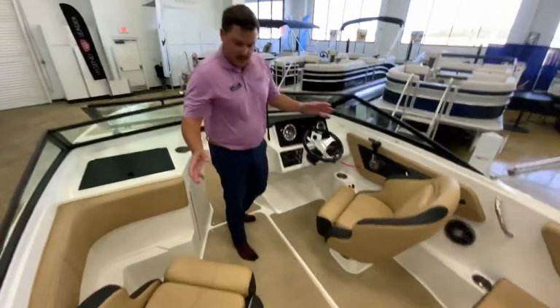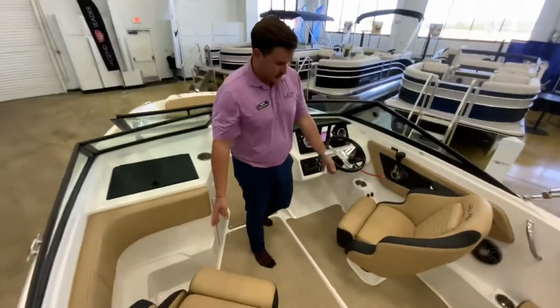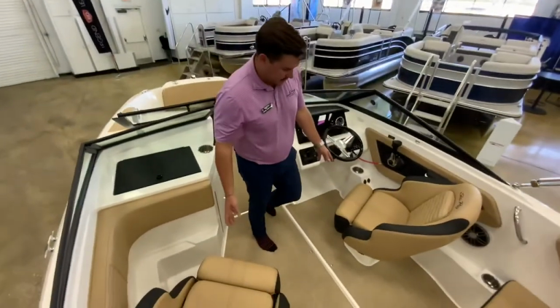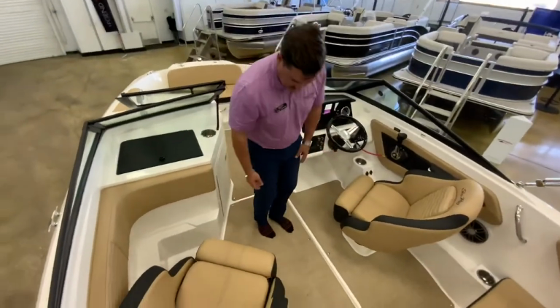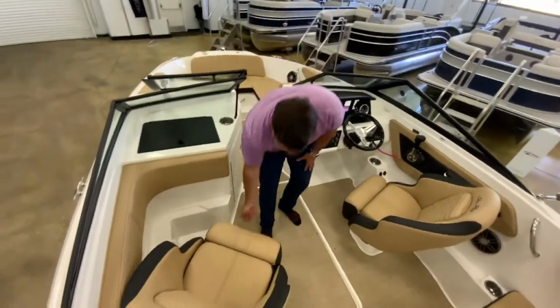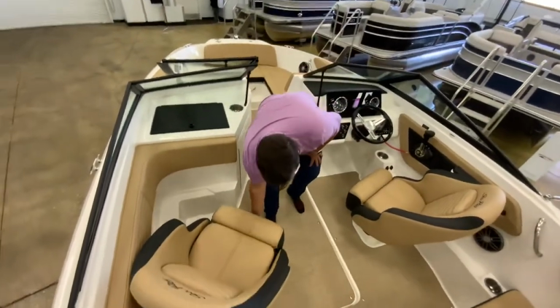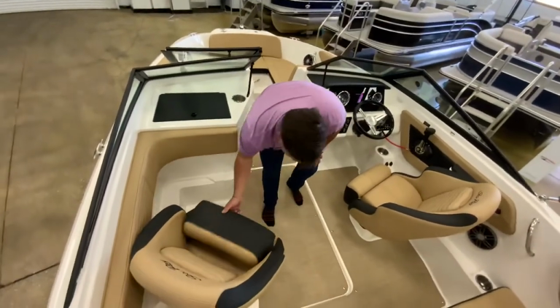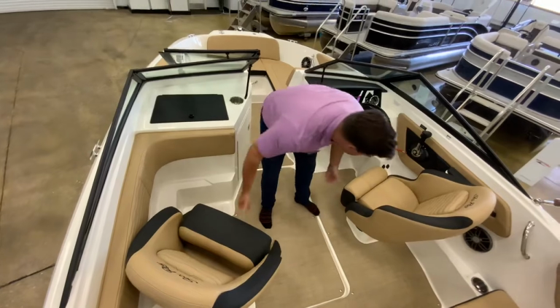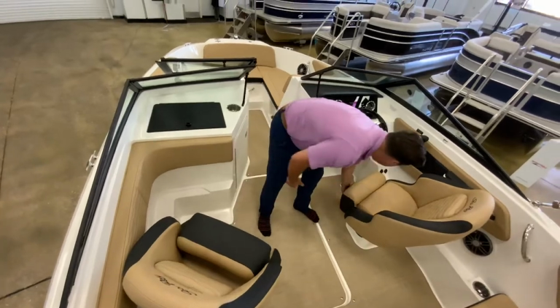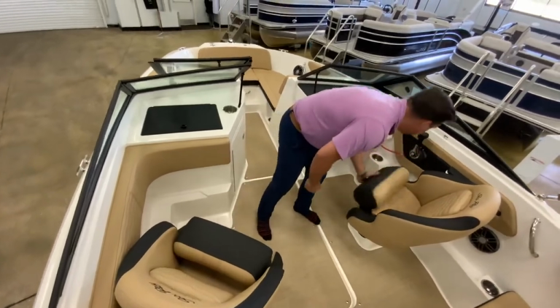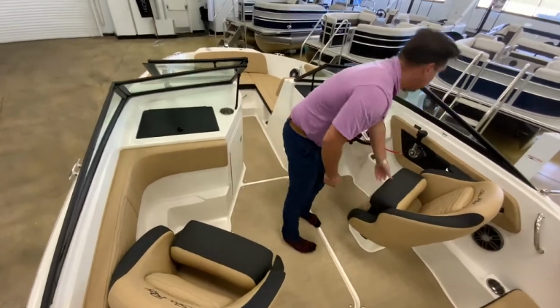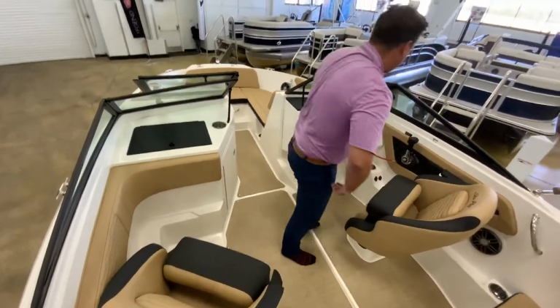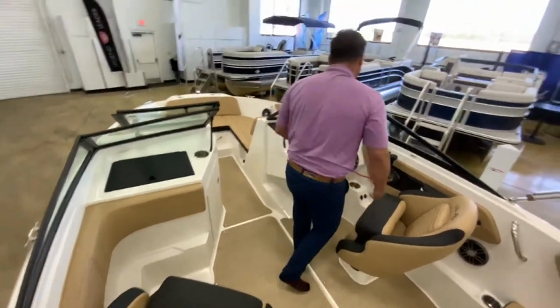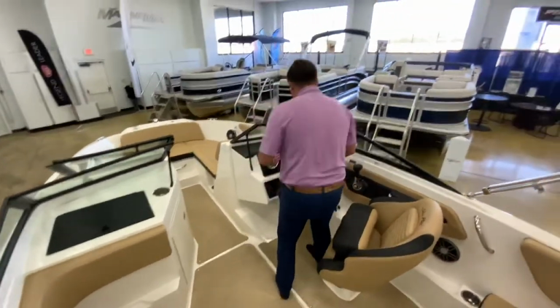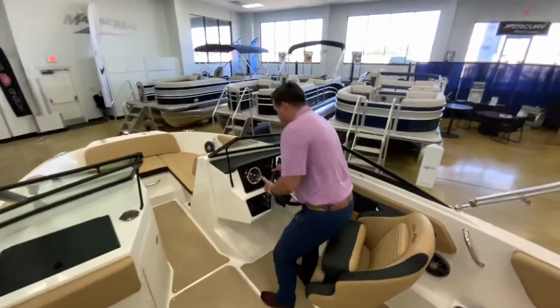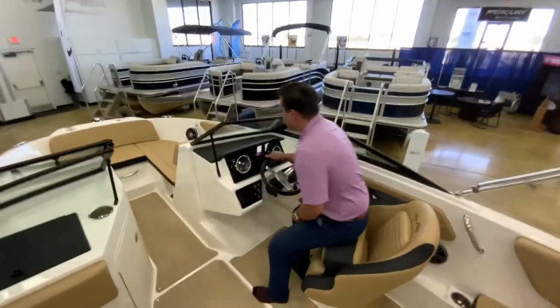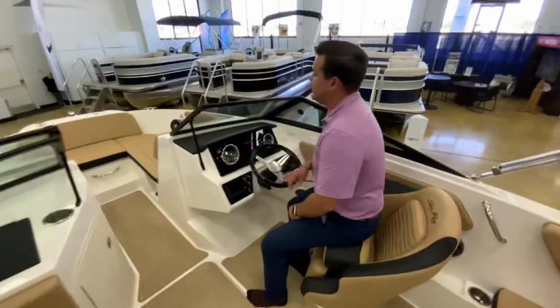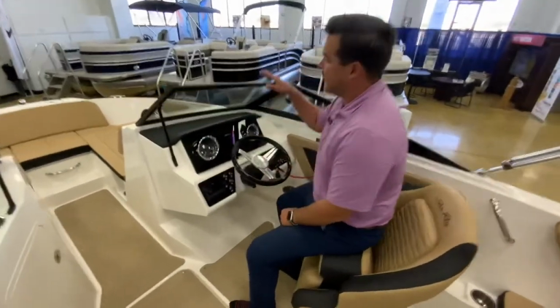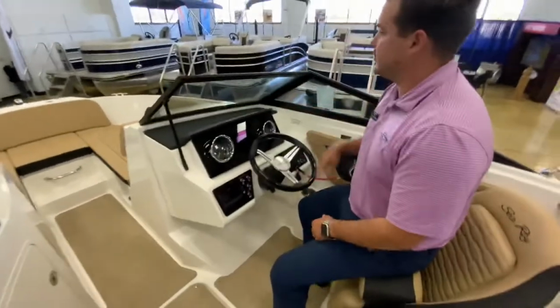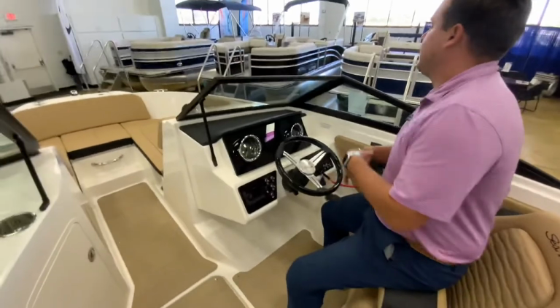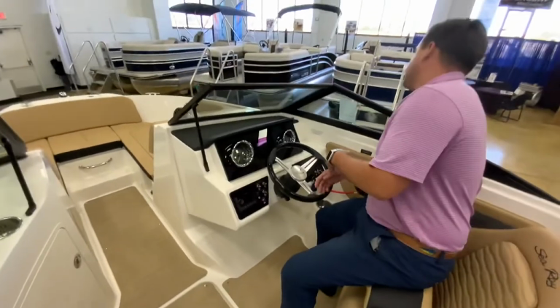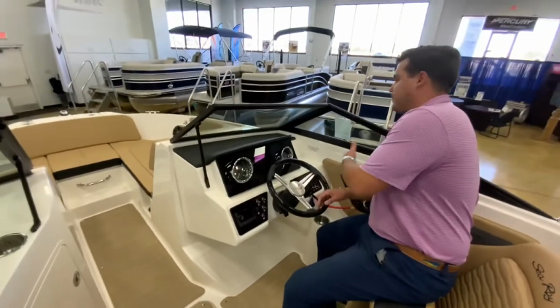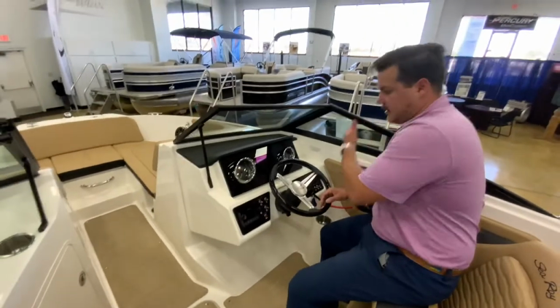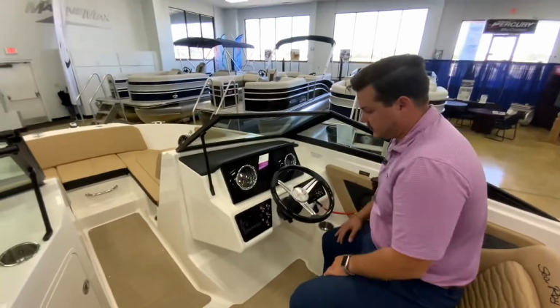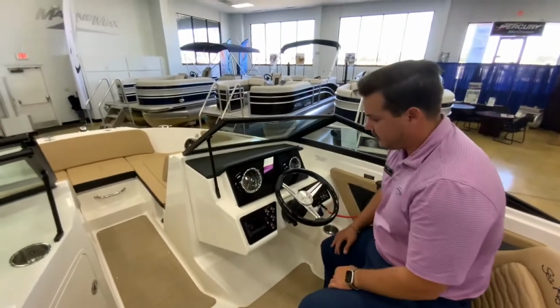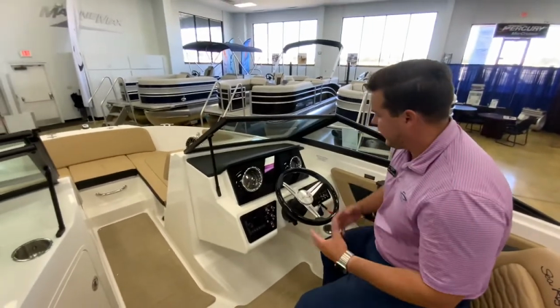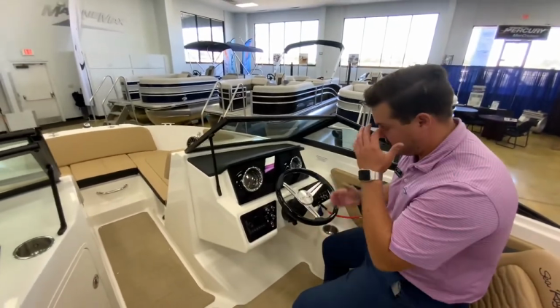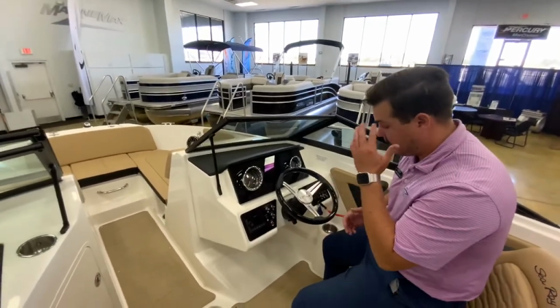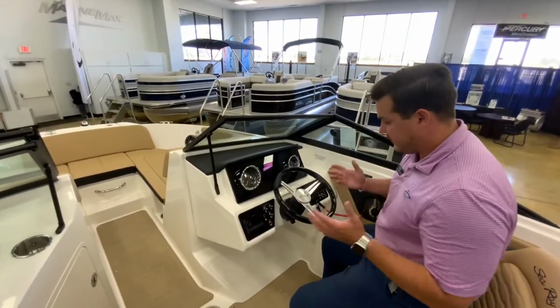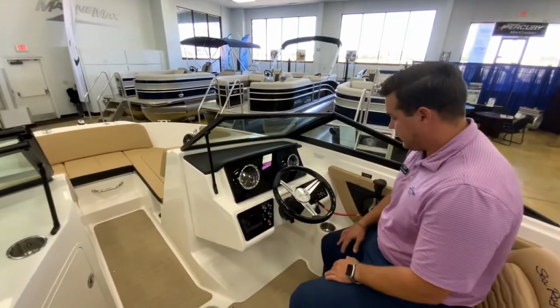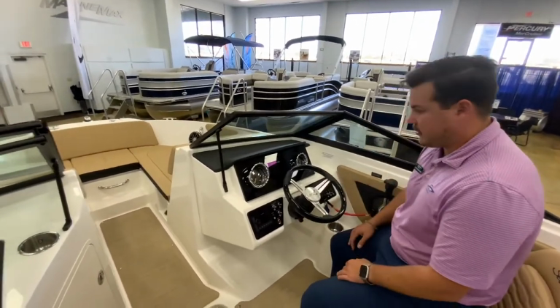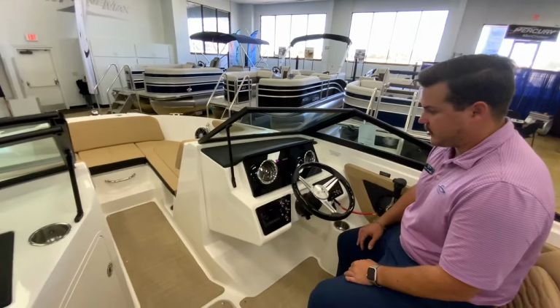You do have the two bucket seats that have the flip-up bolsters. So if you are coming into the dock or the ramp, you'll be able to look over the windshield and see over the gunnels so you can have a lot of visibility putting the boat on the trailer.